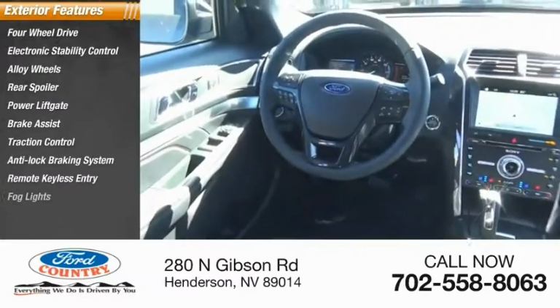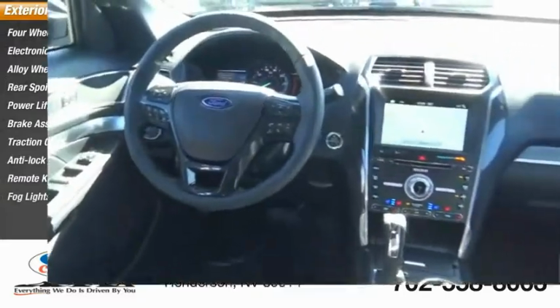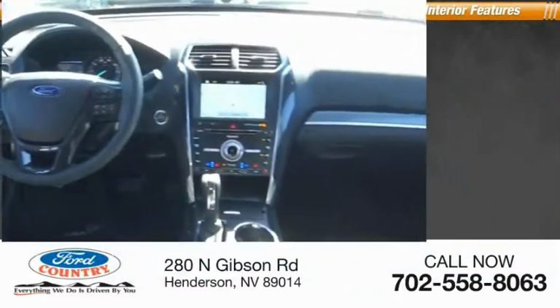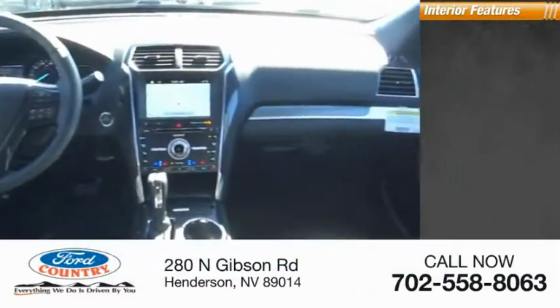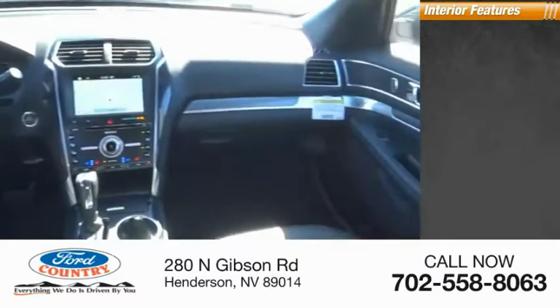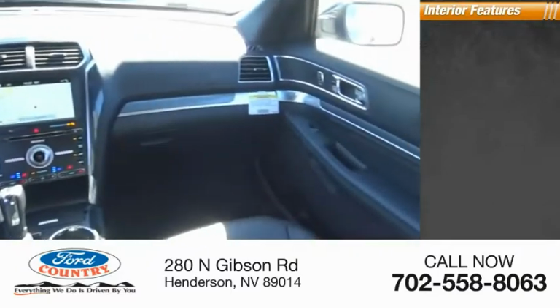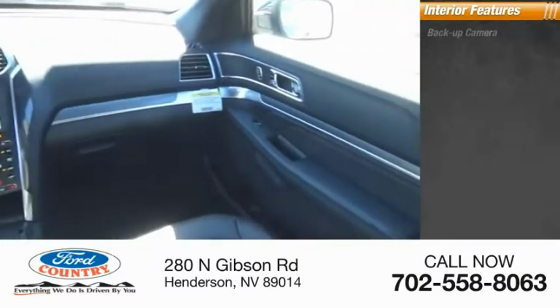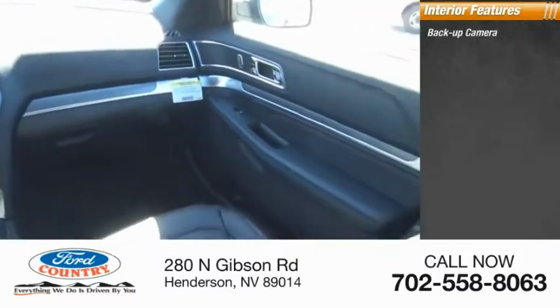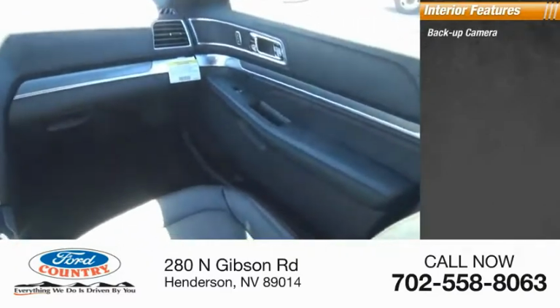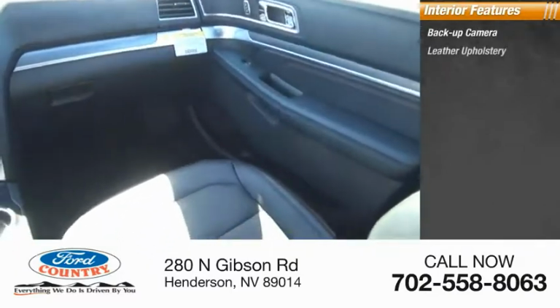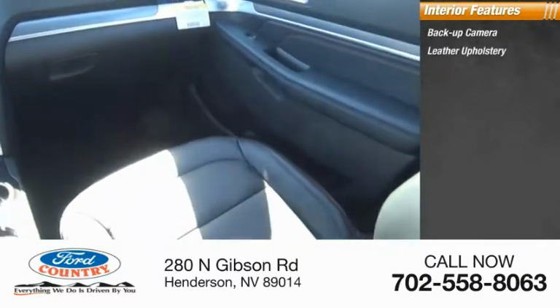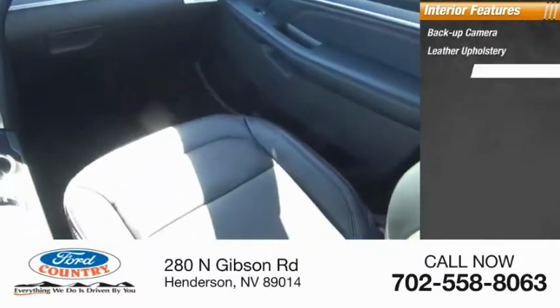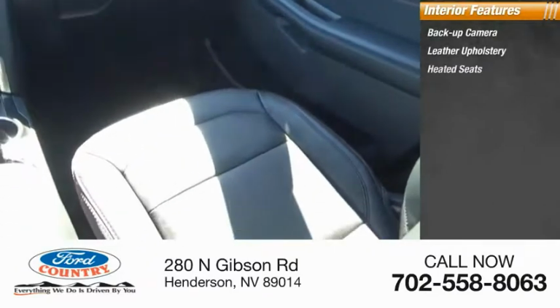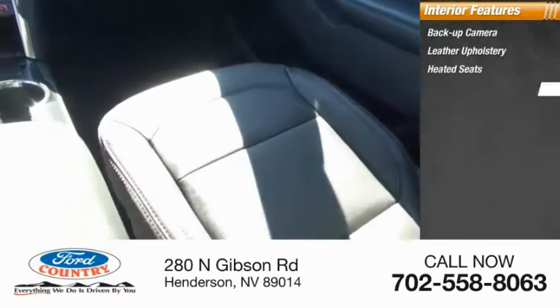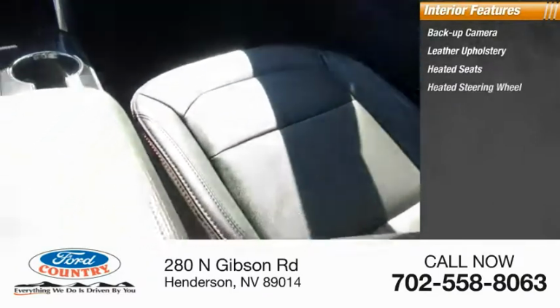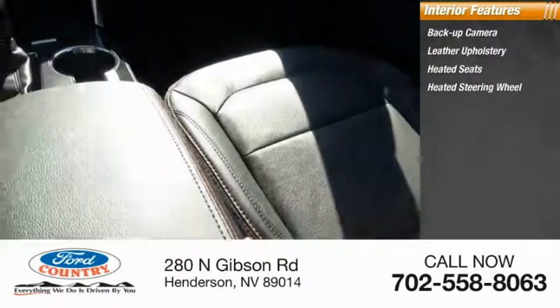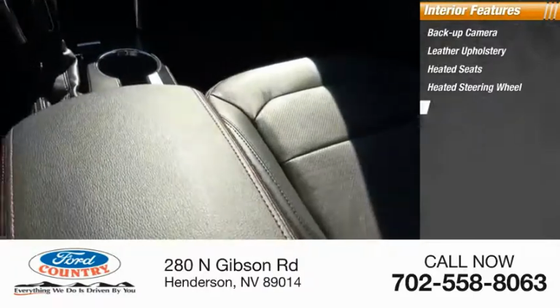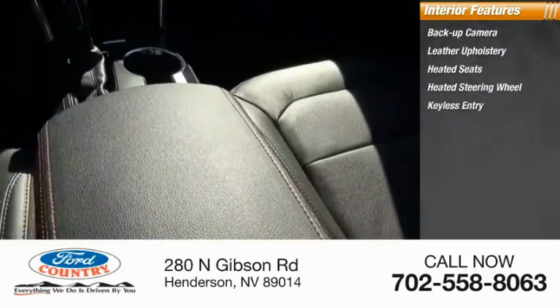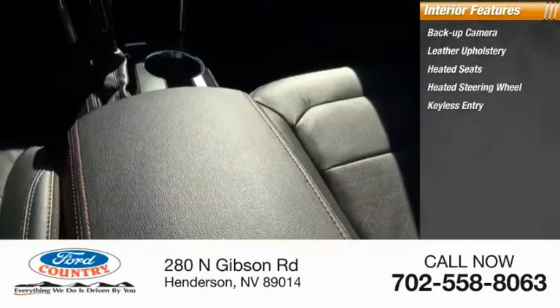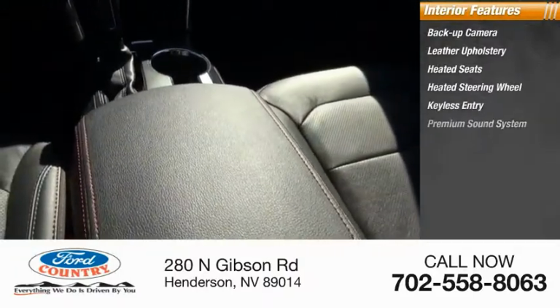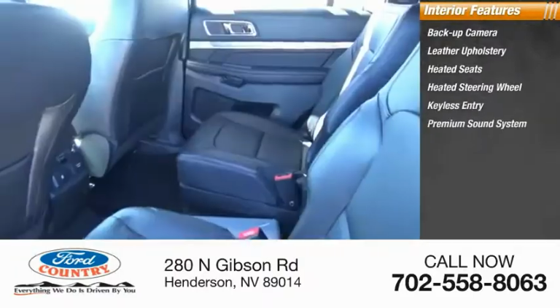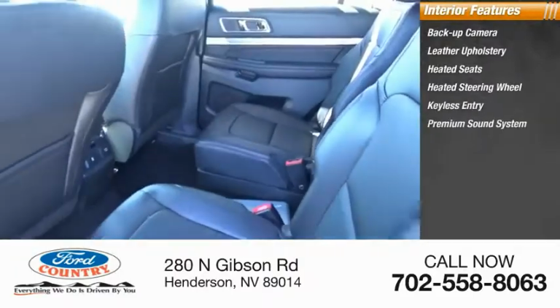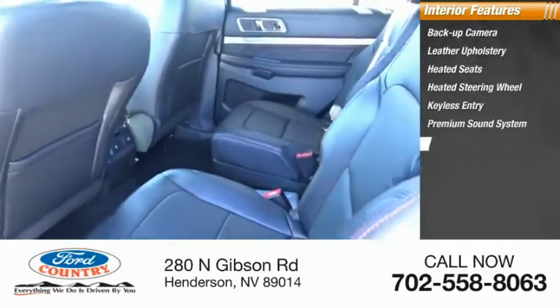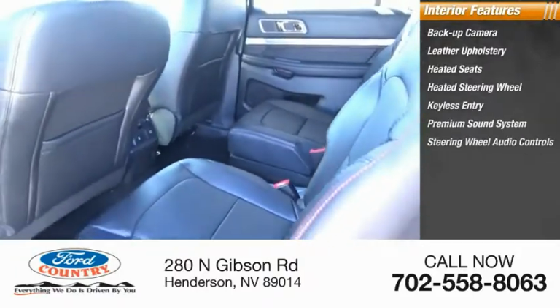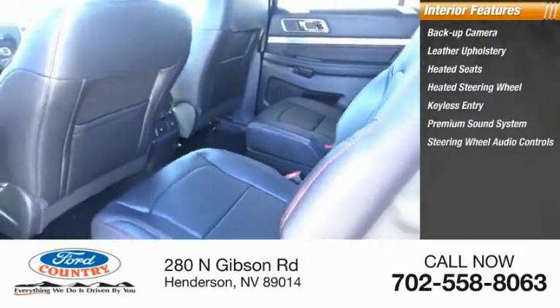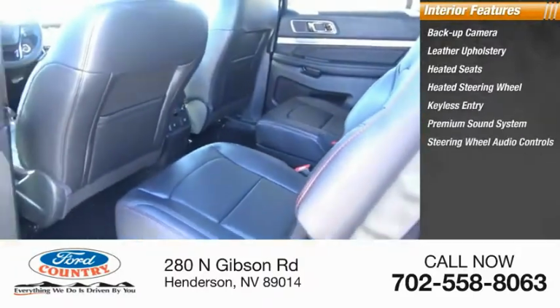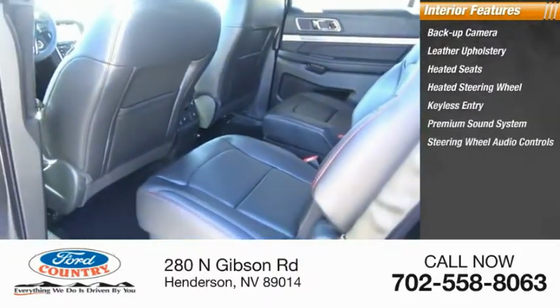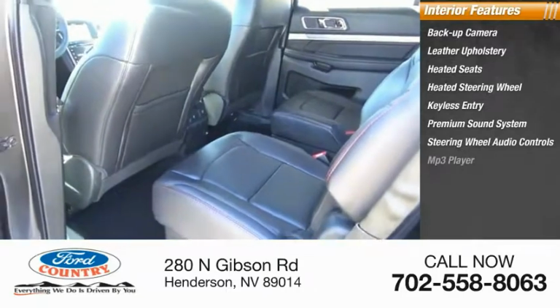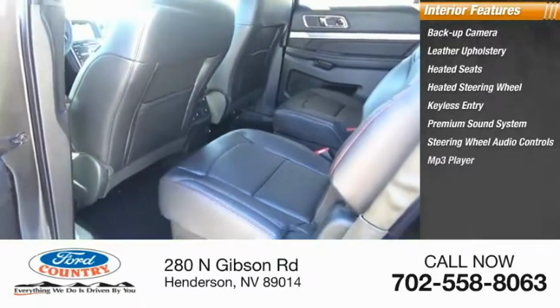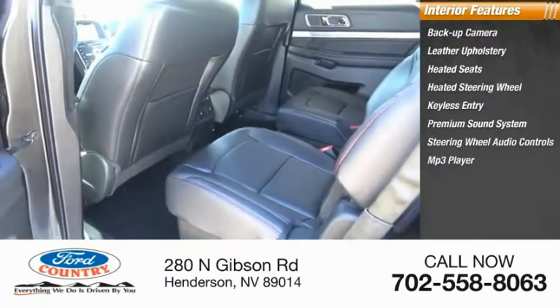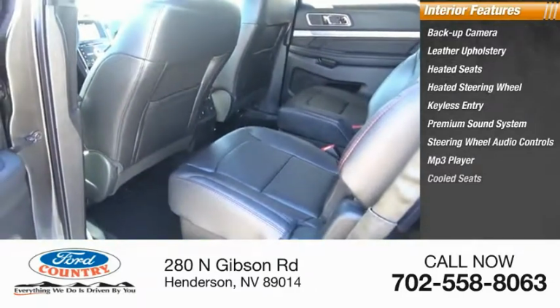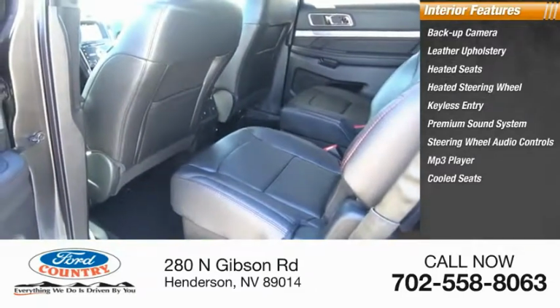Inside you'll find backup camera, leather upholstery, heated seats, heated steering wheel, keyless entry, premium sound system, steering wheel audio controls, MP3 player, cooled seats, security system.